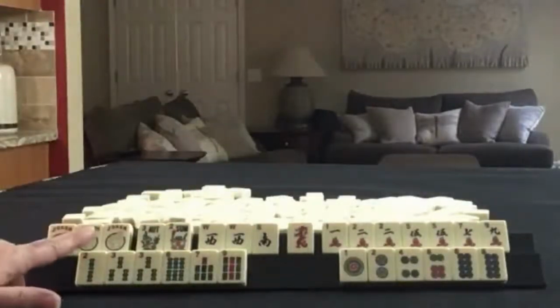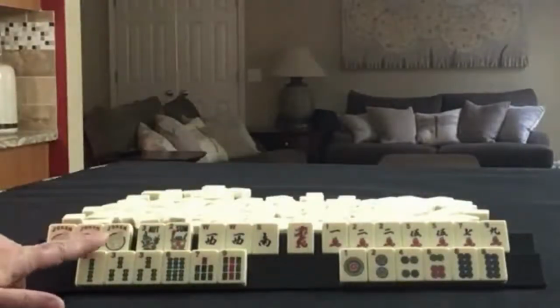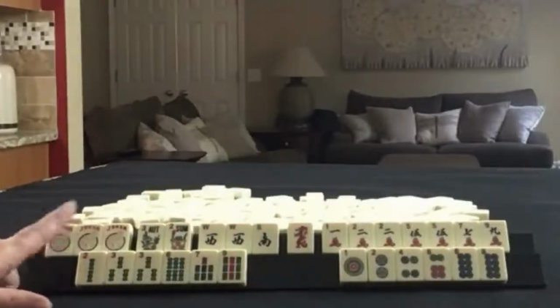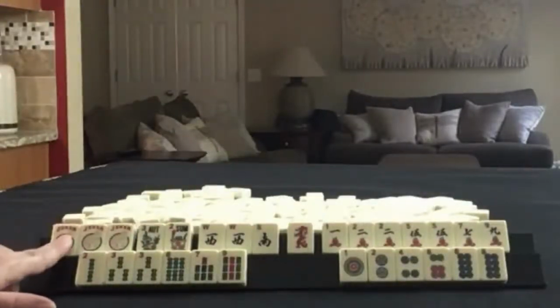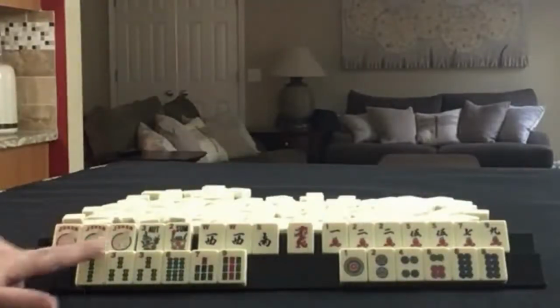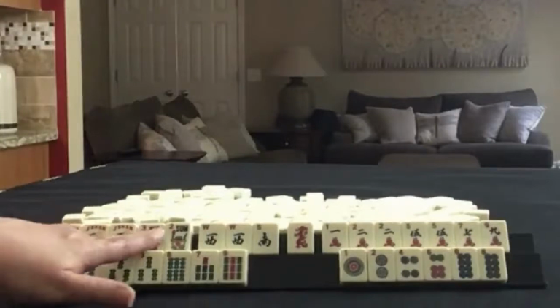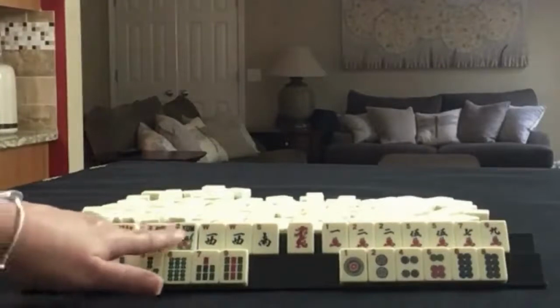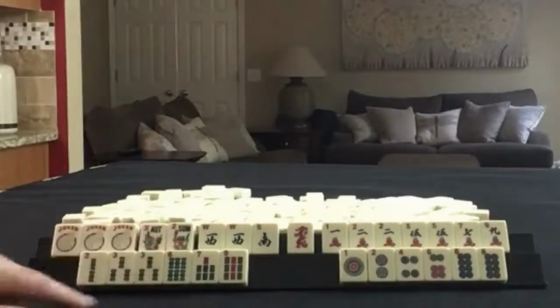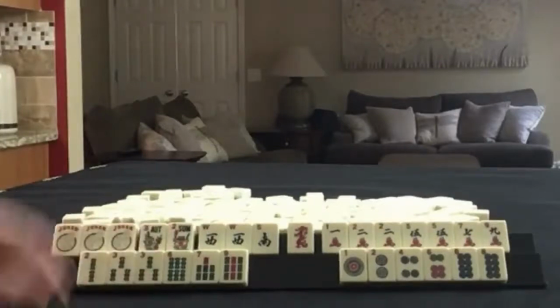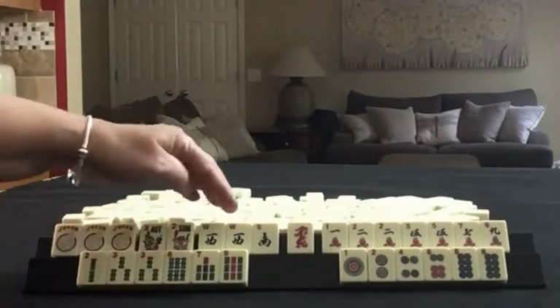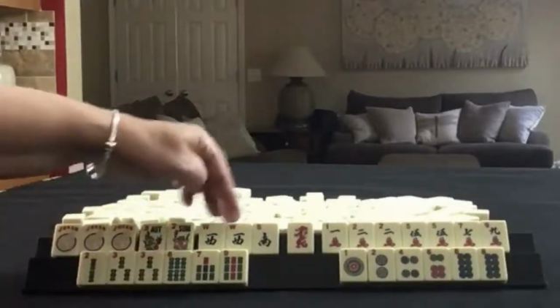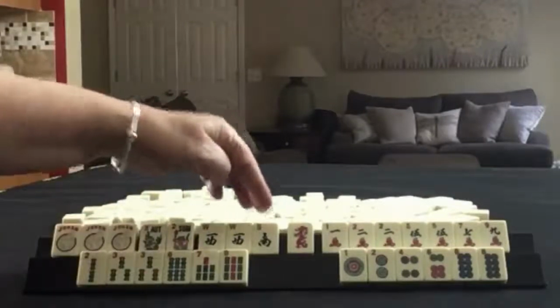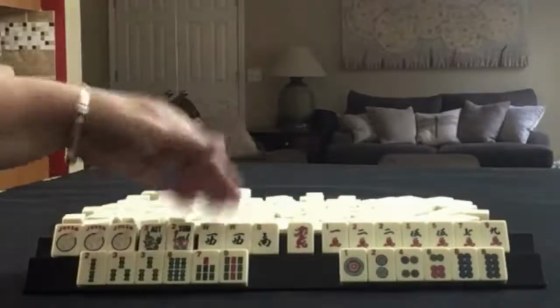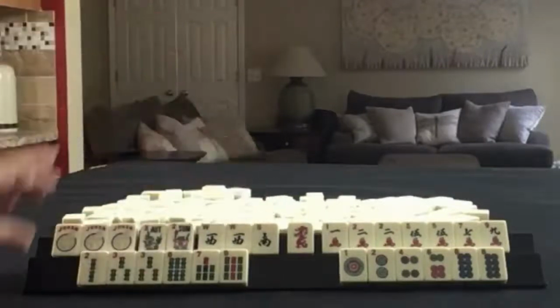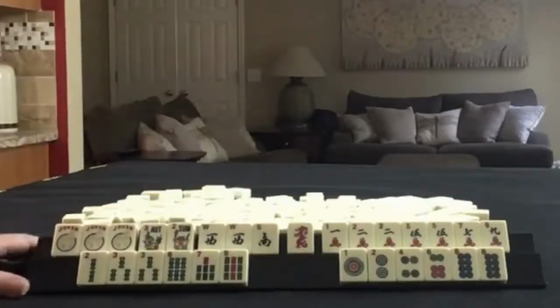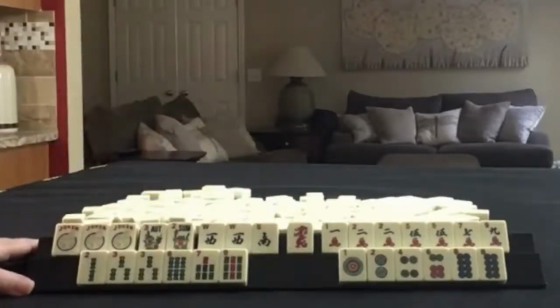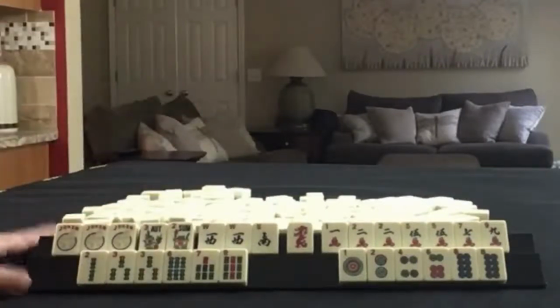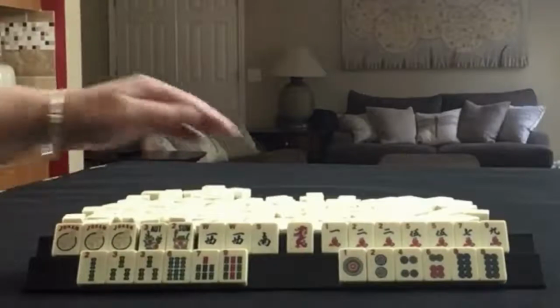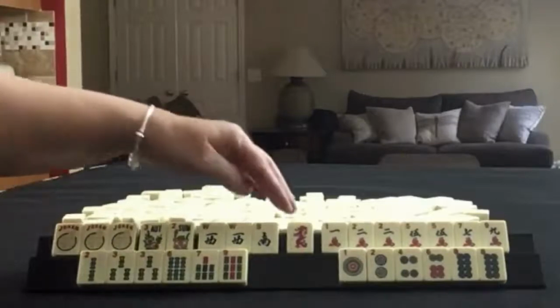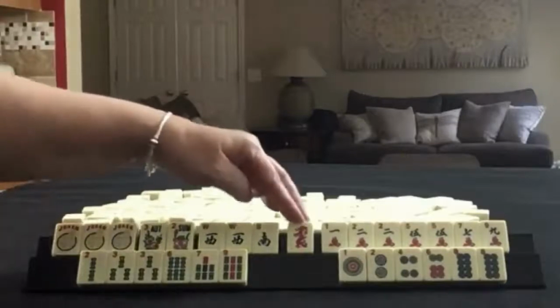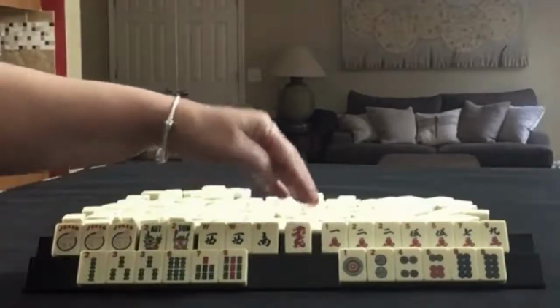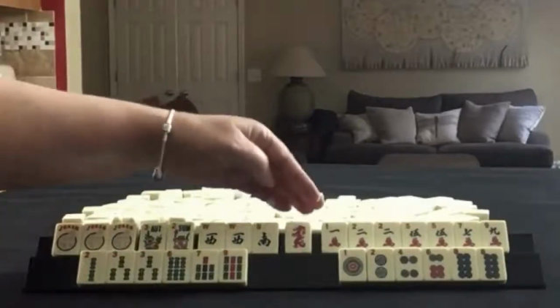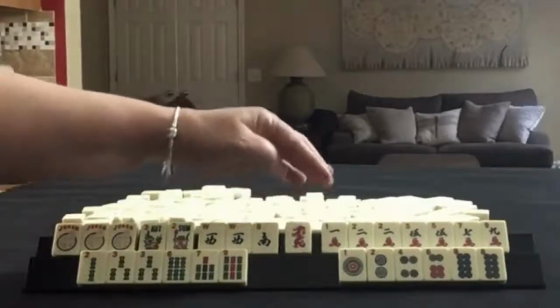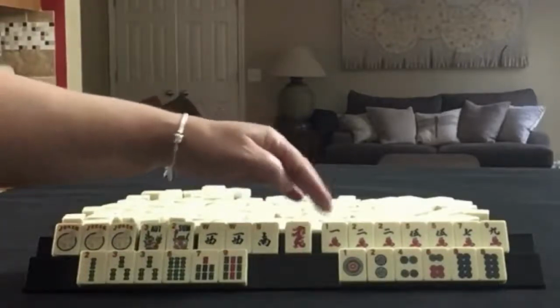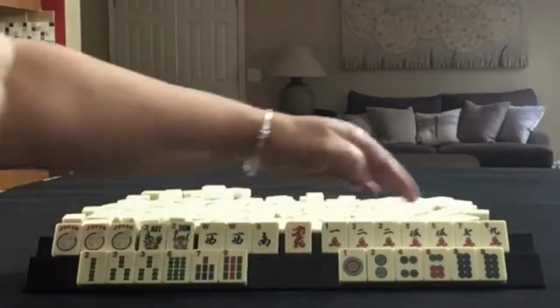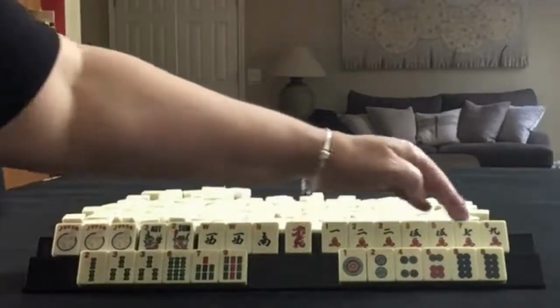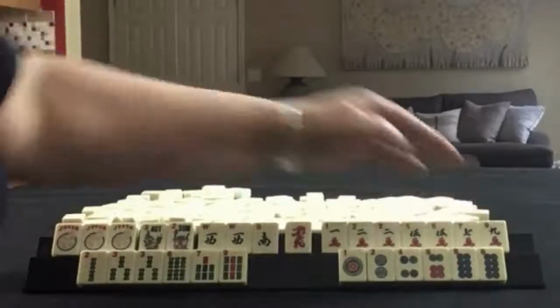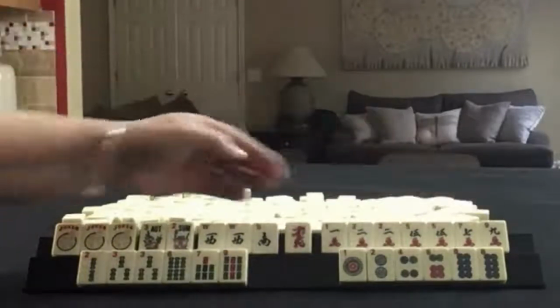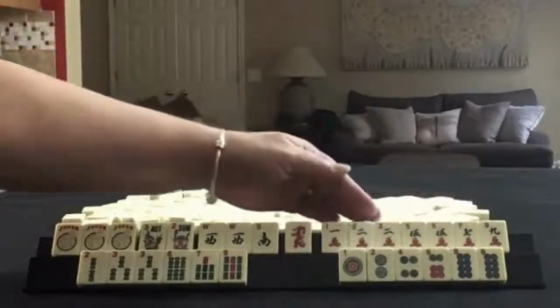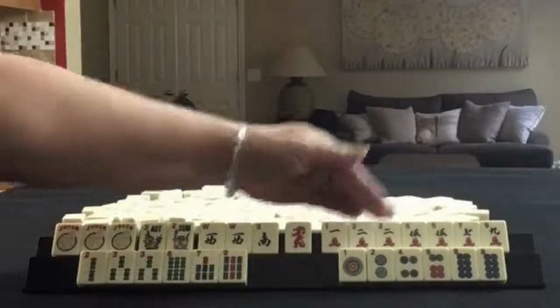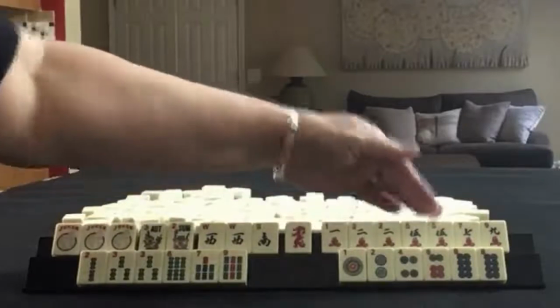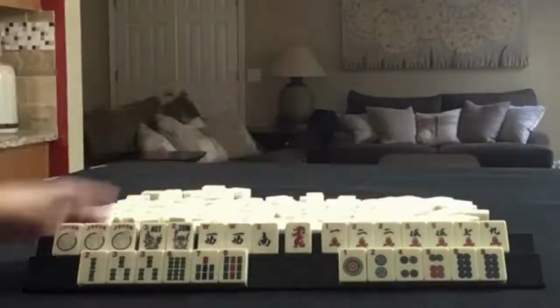We have three jokers, a pair of flowers, west and south with a pair of wests. We have a red dragon, and in cracks we have 1, 2, 5, 7, 9, pairs of twos and fives.